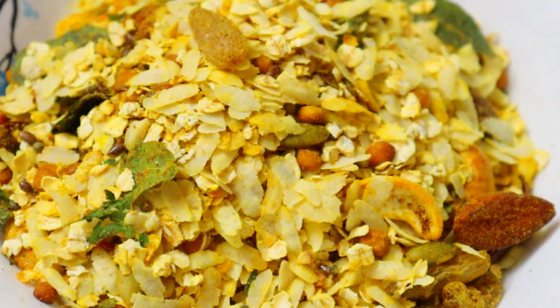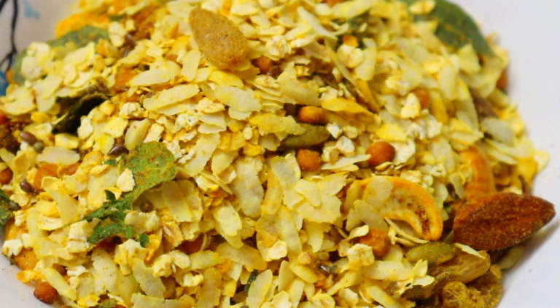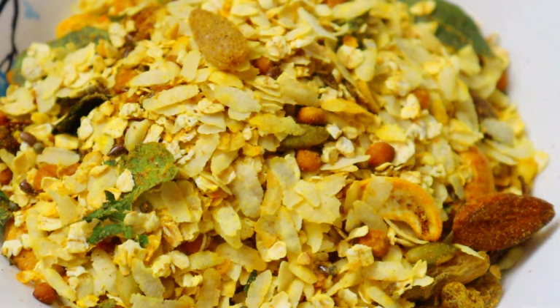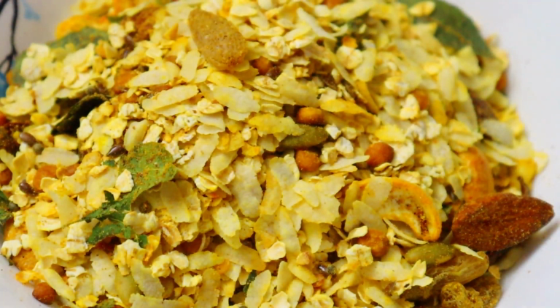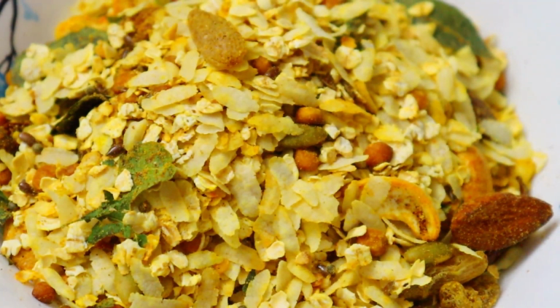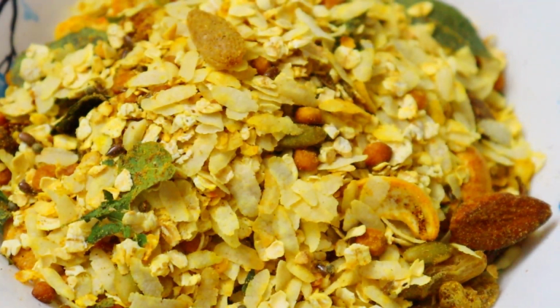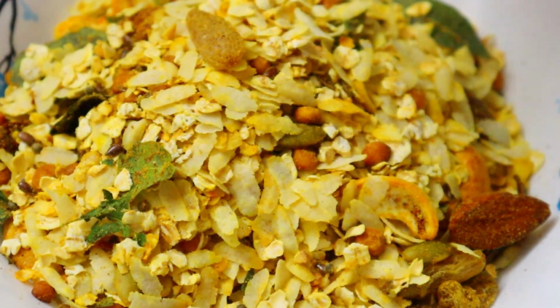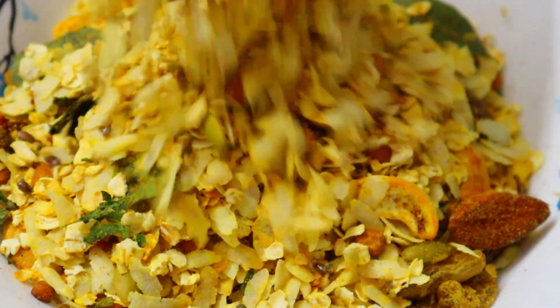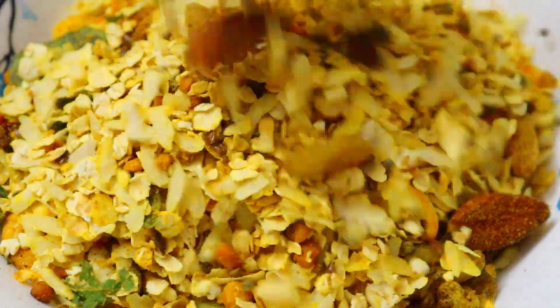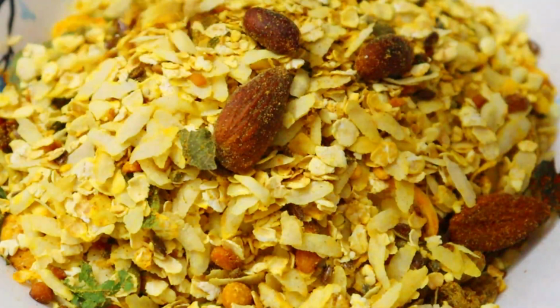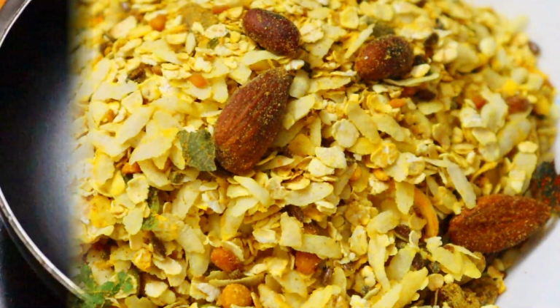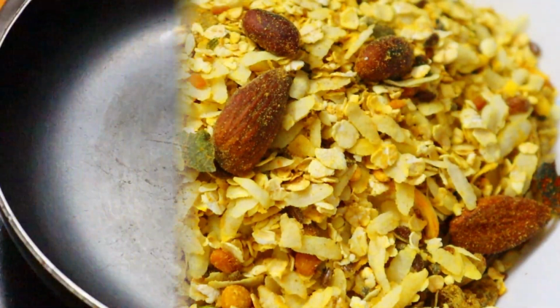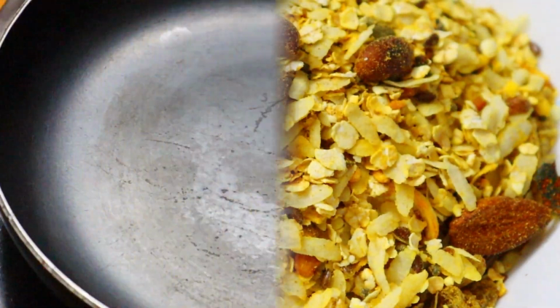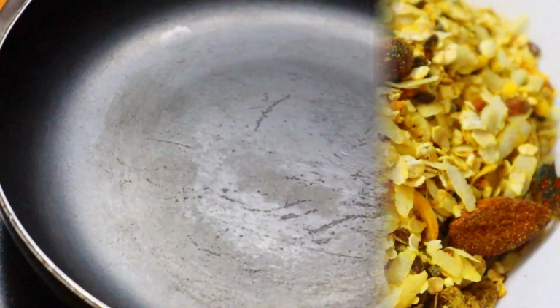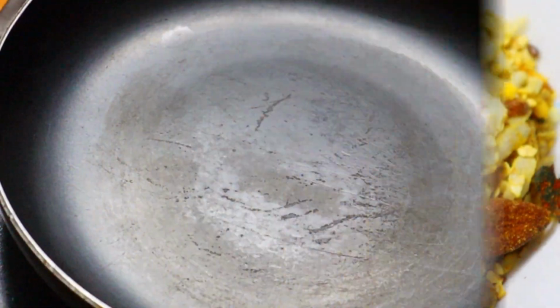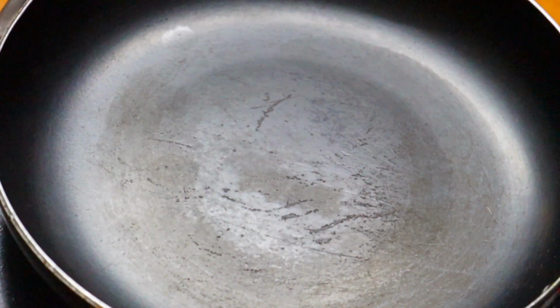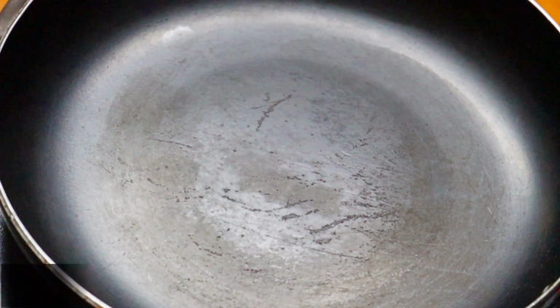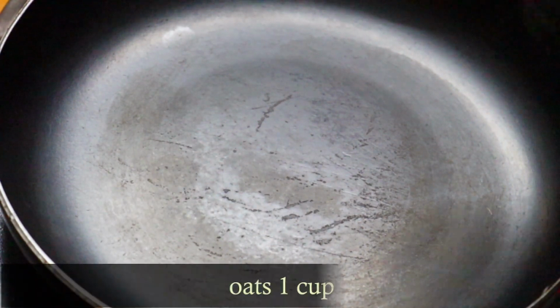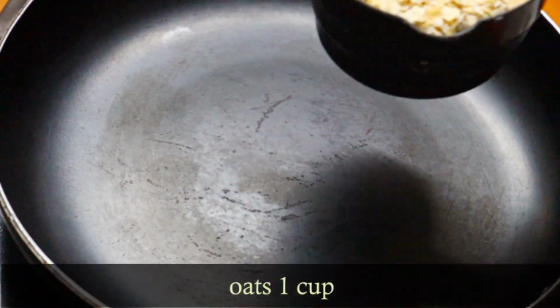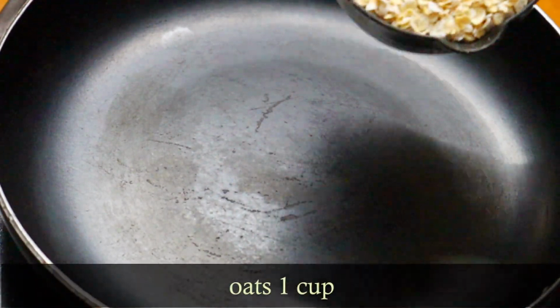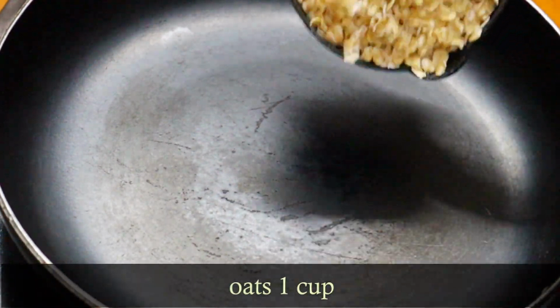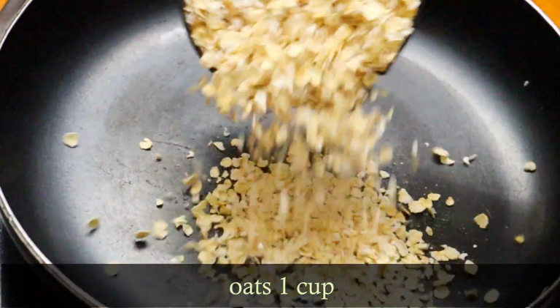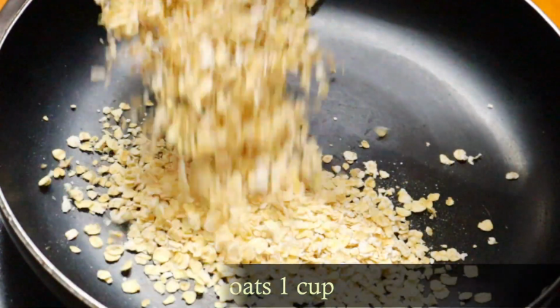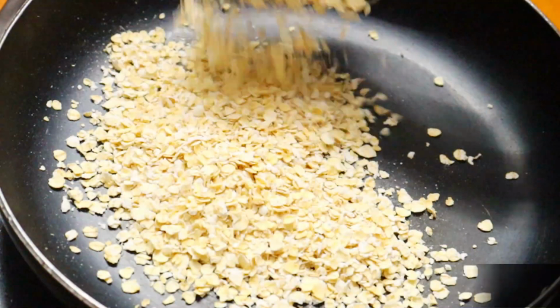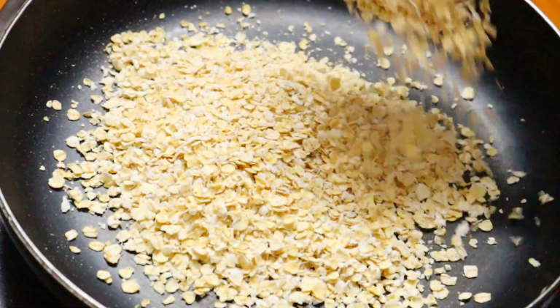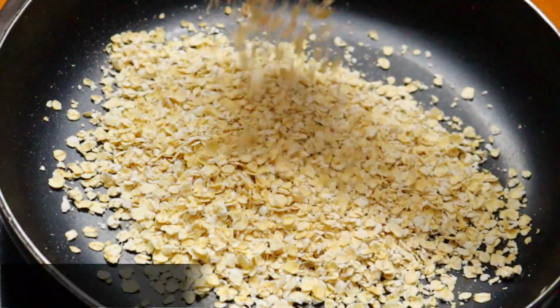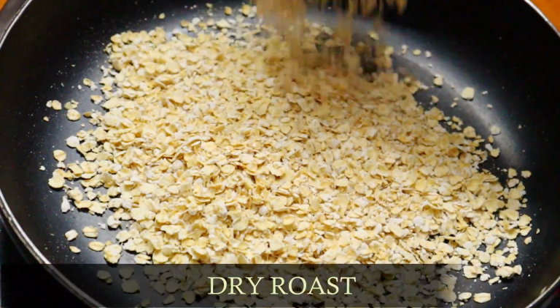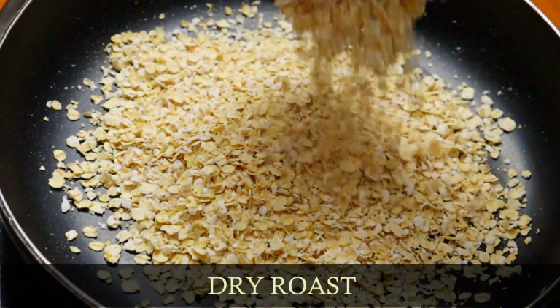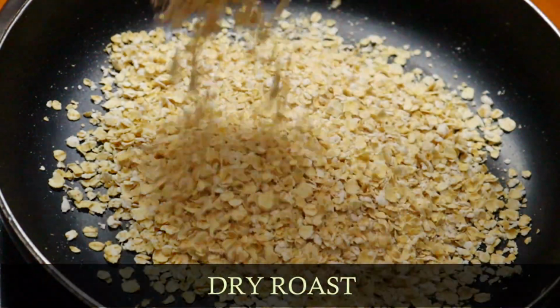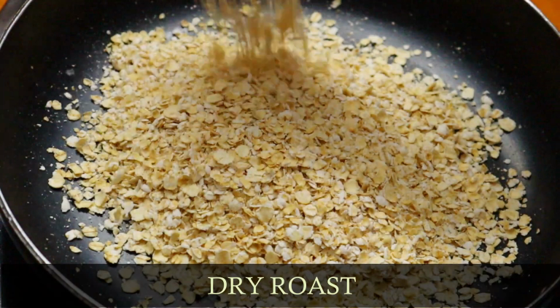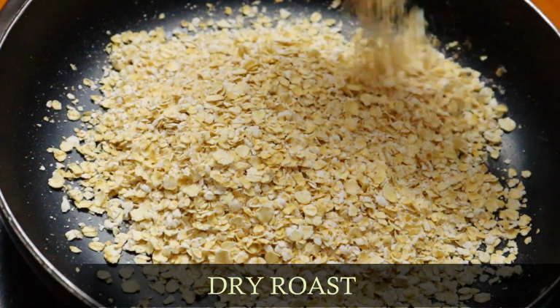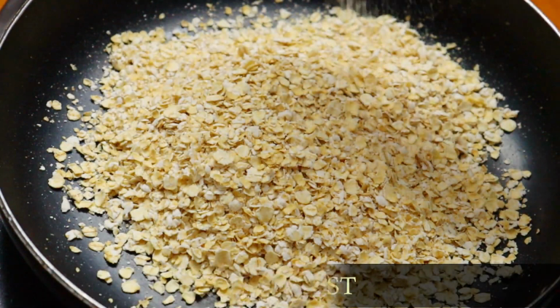Let's see — this recipe is very healthy. First, we have to cook one cup of oats.